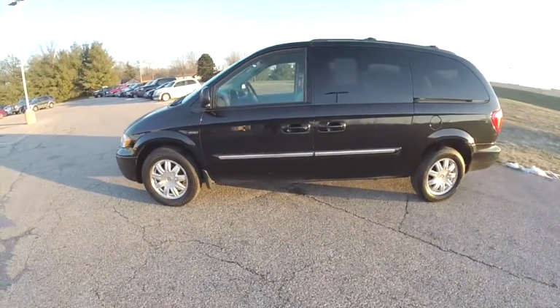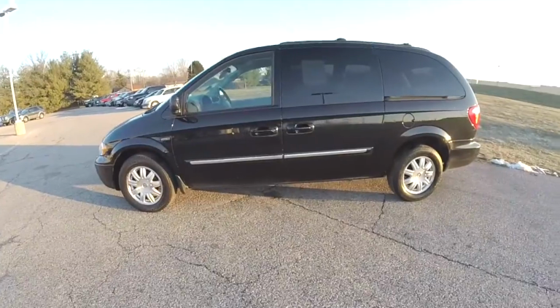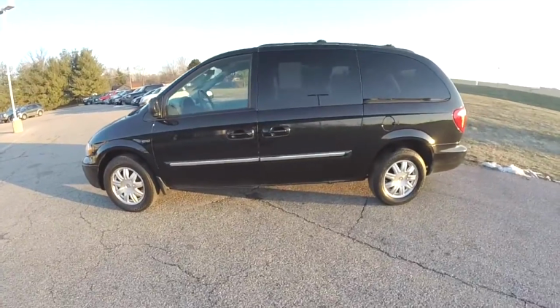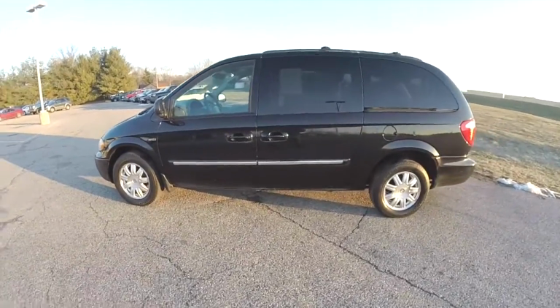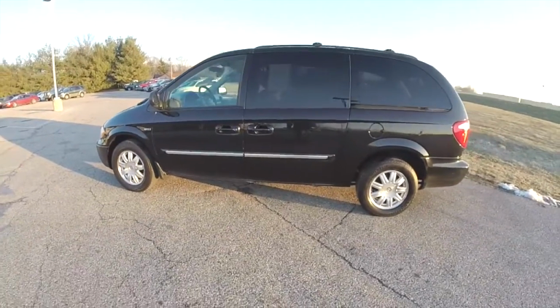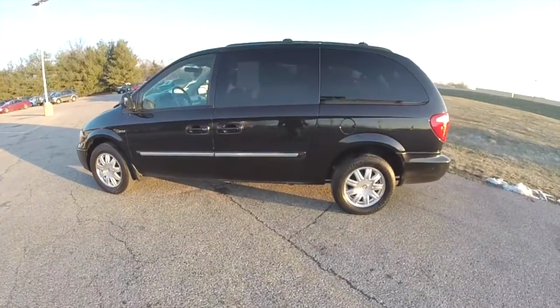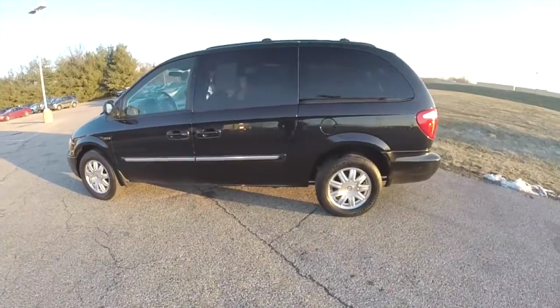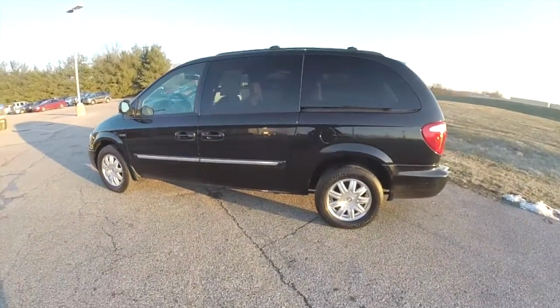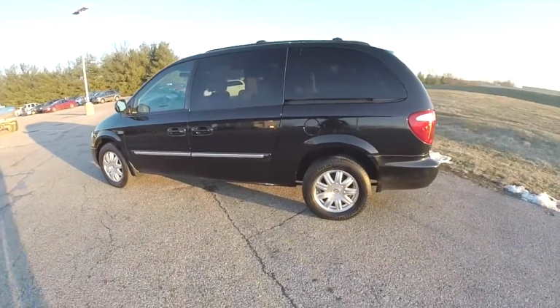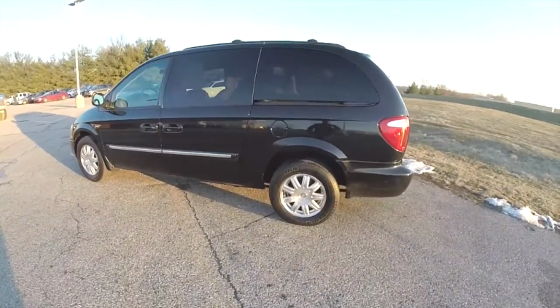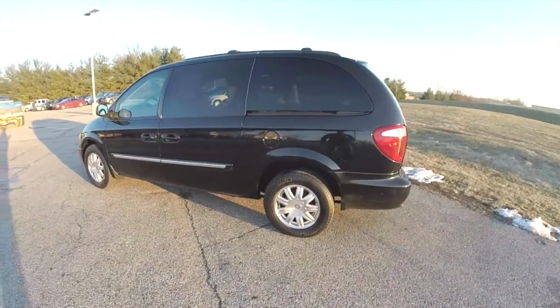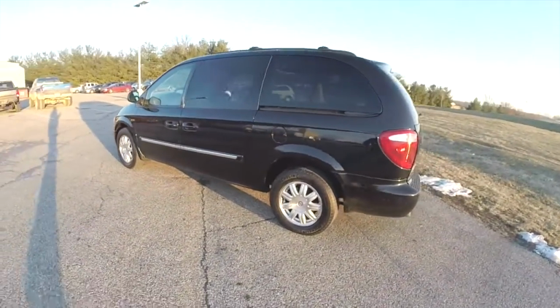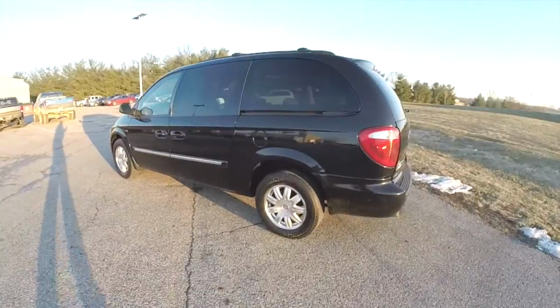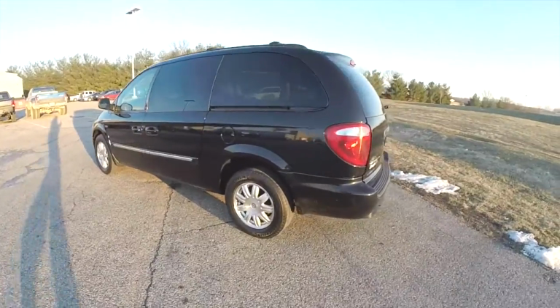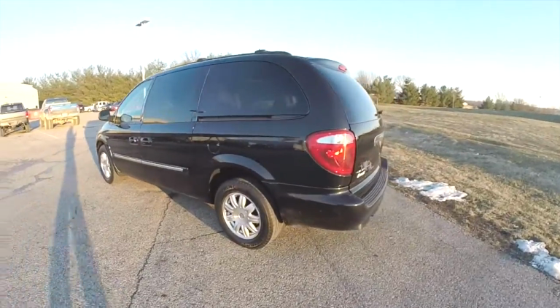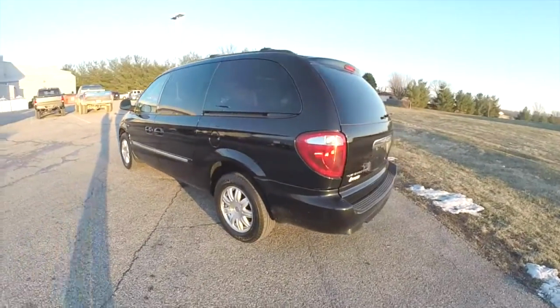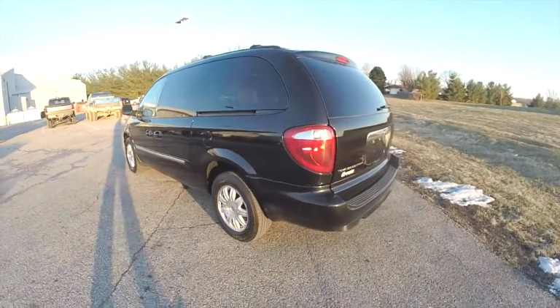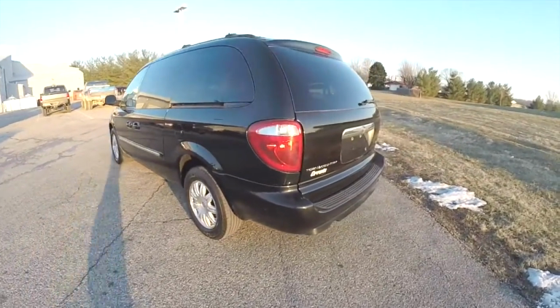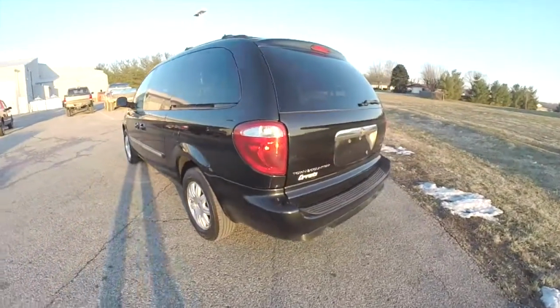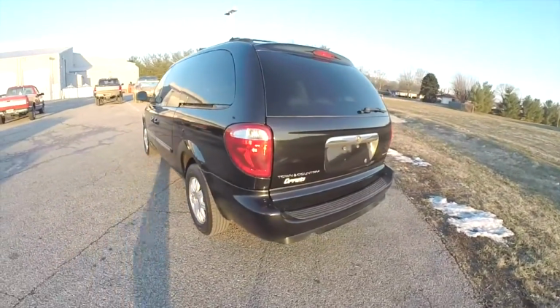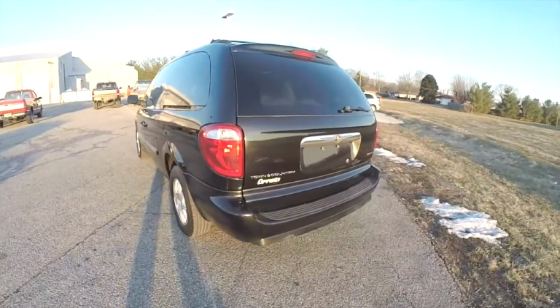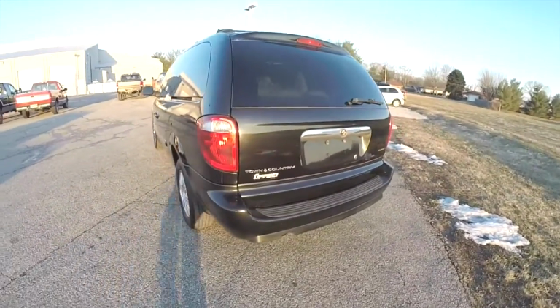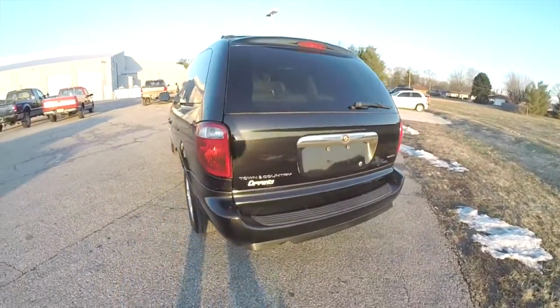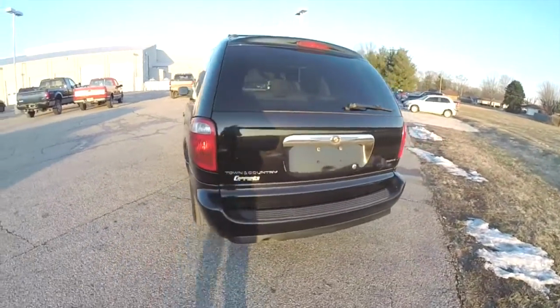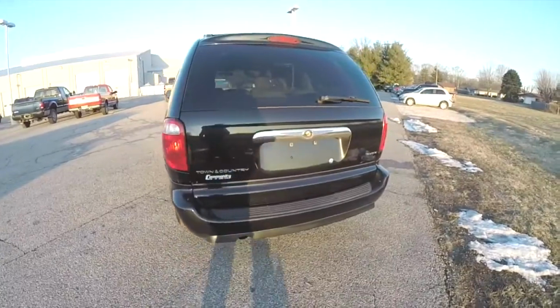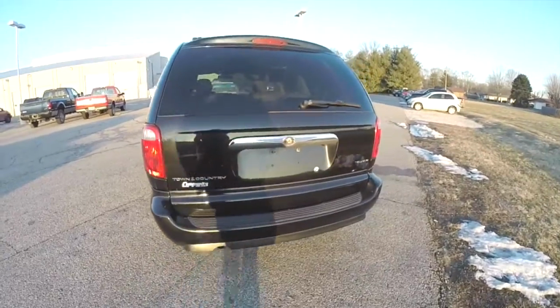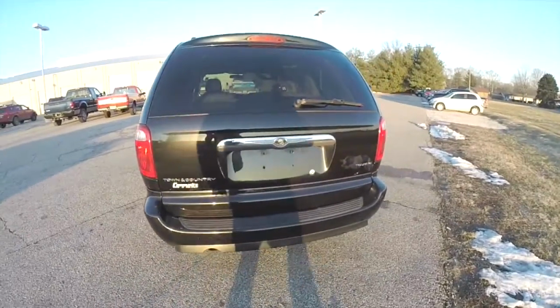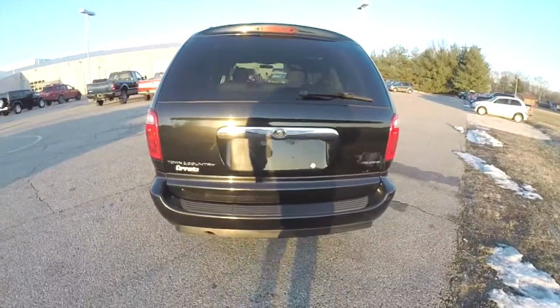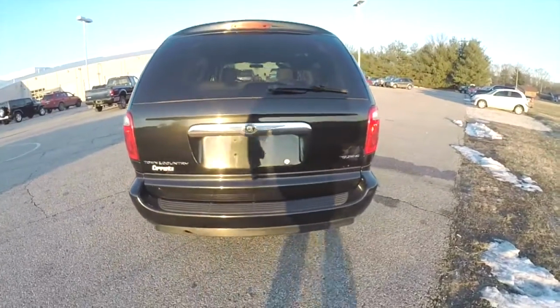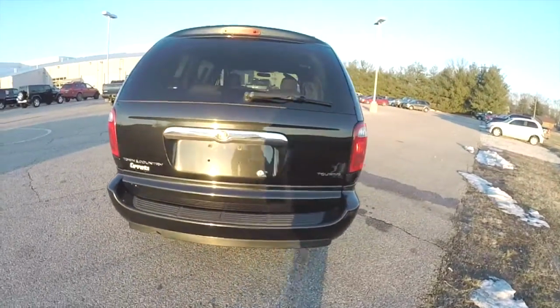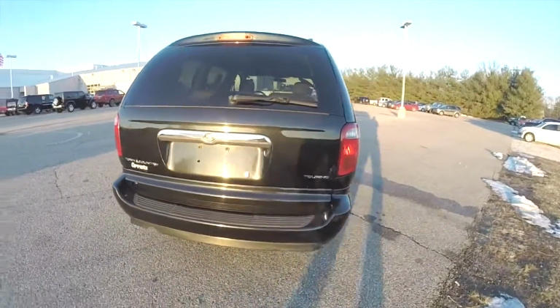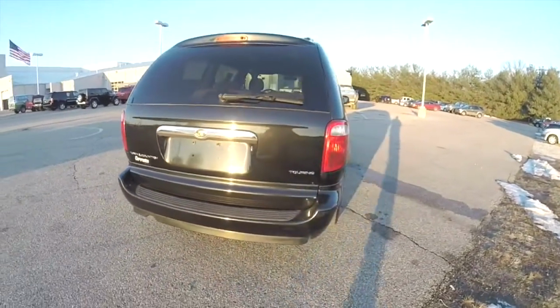This Town & Country is in brilliant black crystal pearl coat. It has the light and dark khaki premium leather interior, and it is powered by a 3.8-liter V6 engine with a 4-speed automatic transmission.